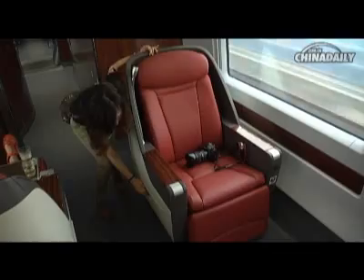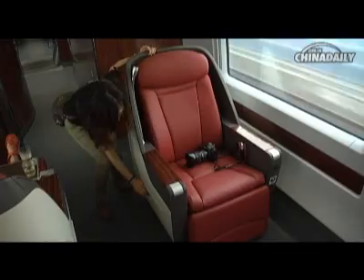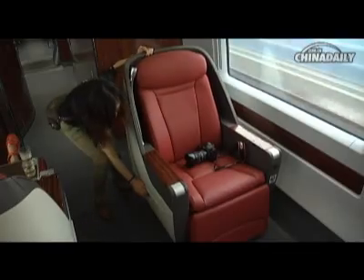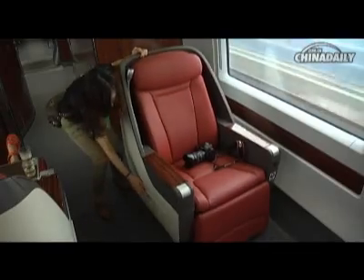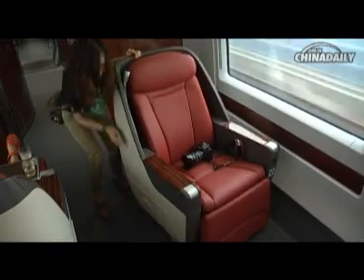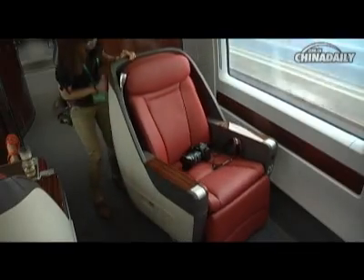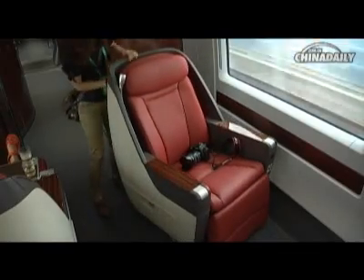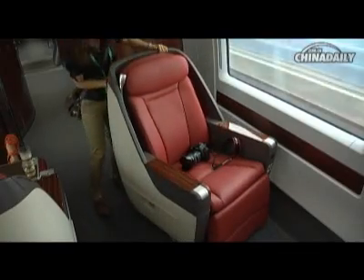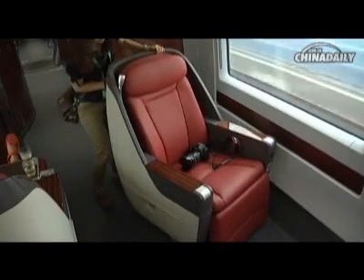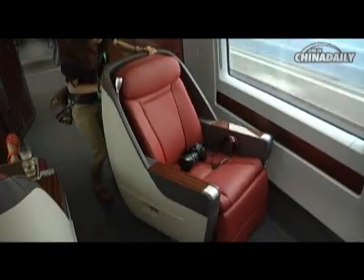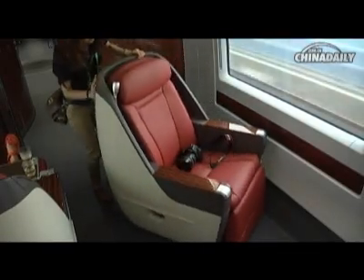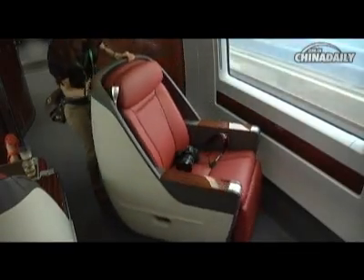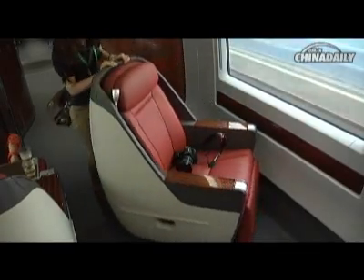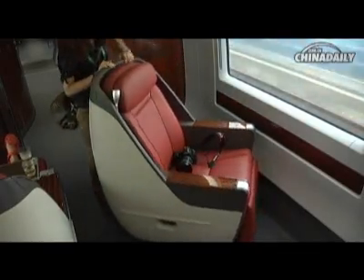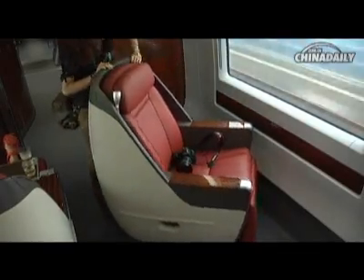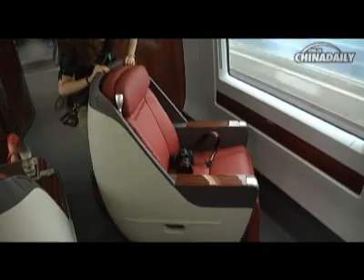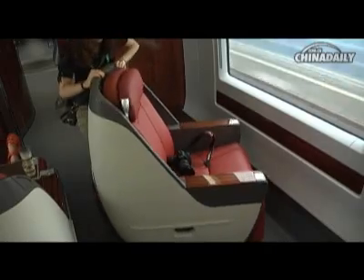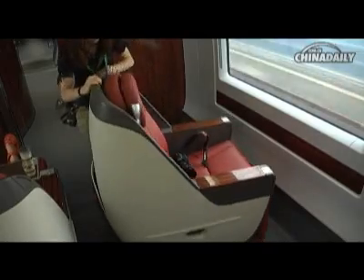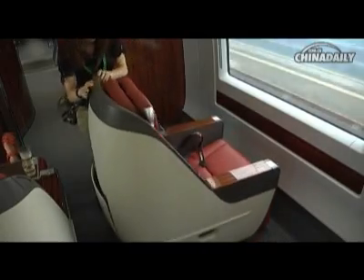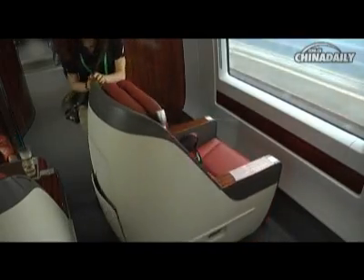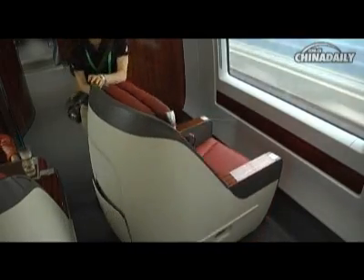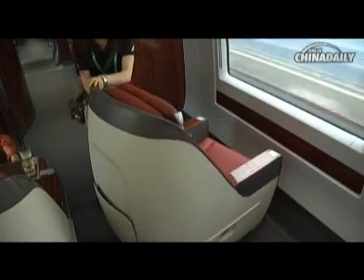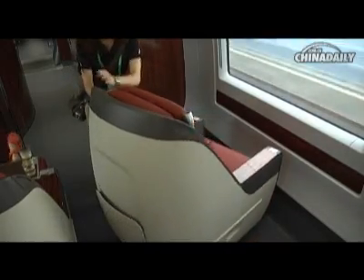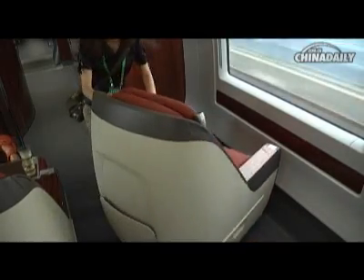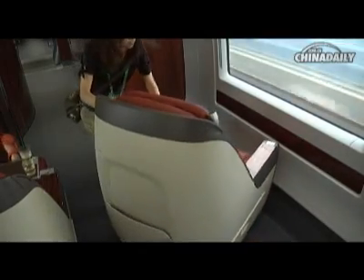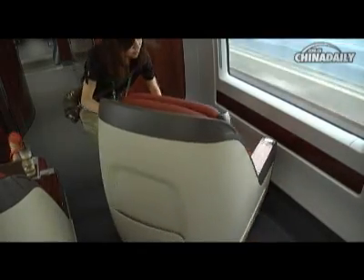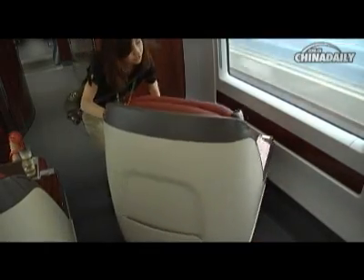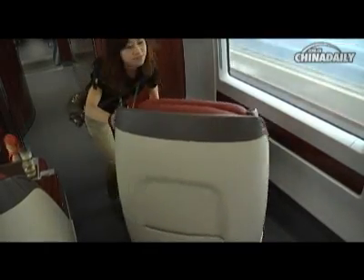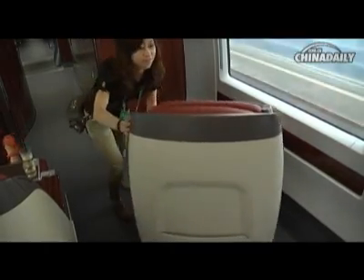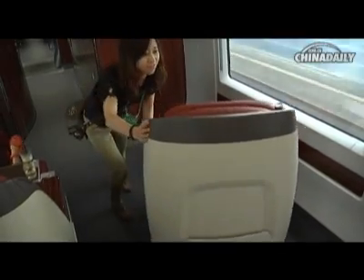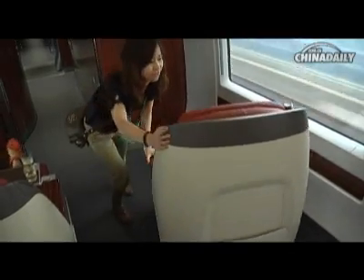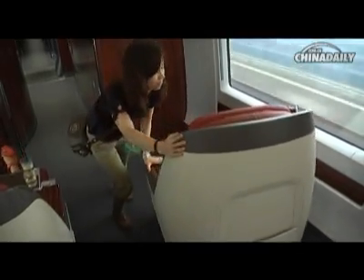If you are traveling with your friends or family but sitting in different rows, you can turn your seat around so that you can have a sweet chat with them face to face.